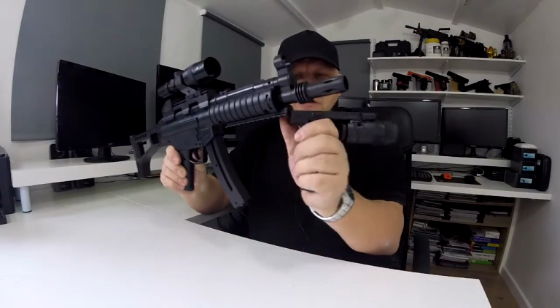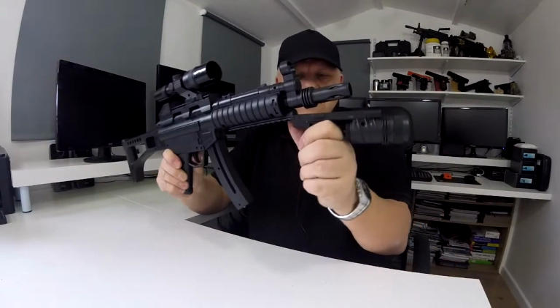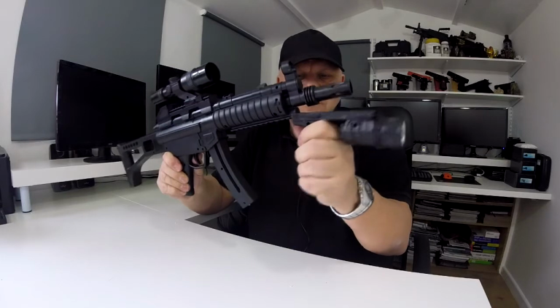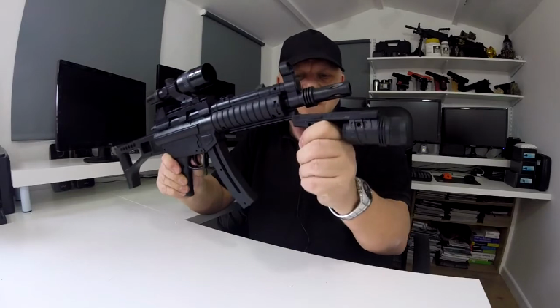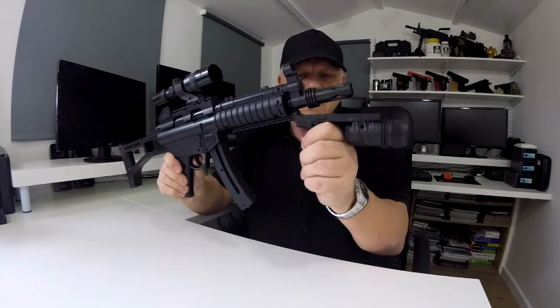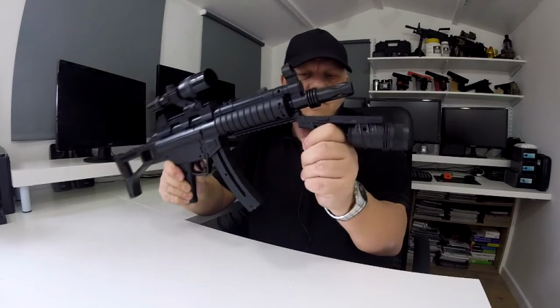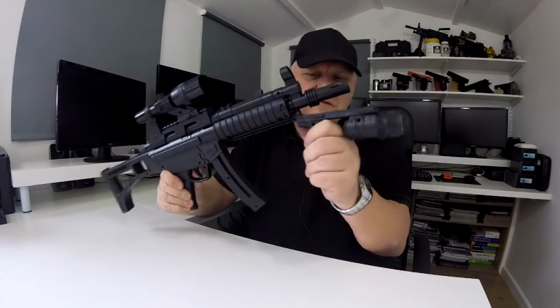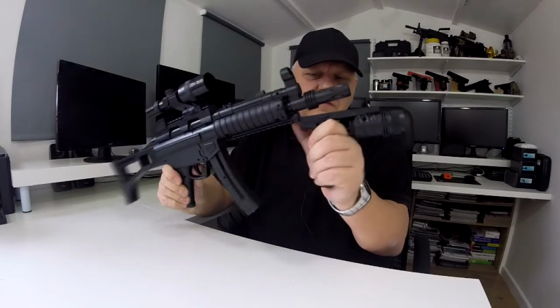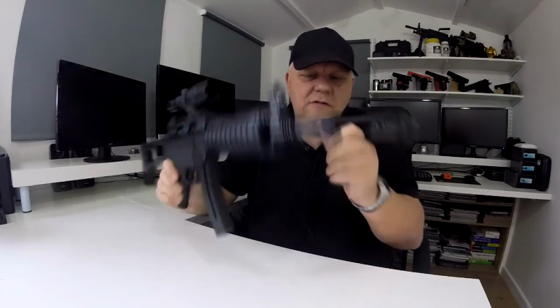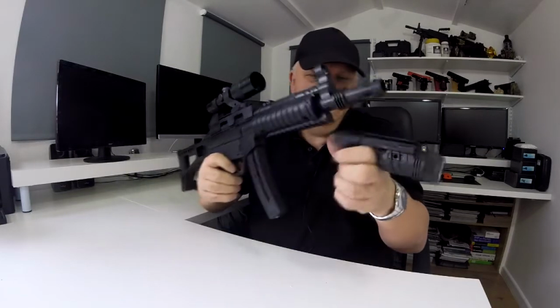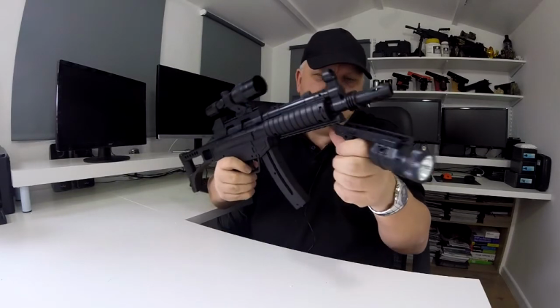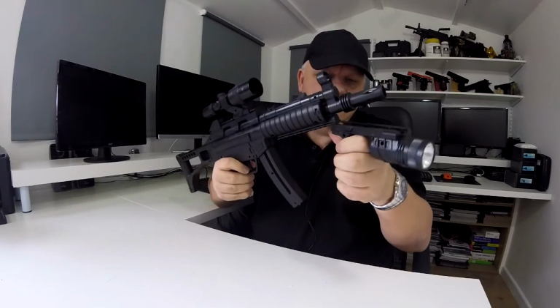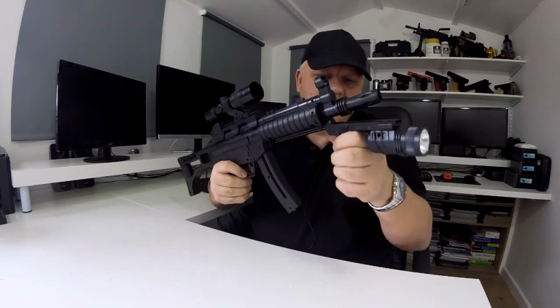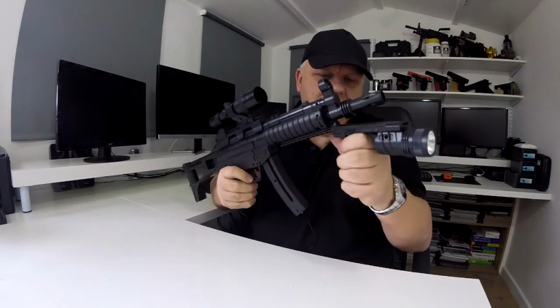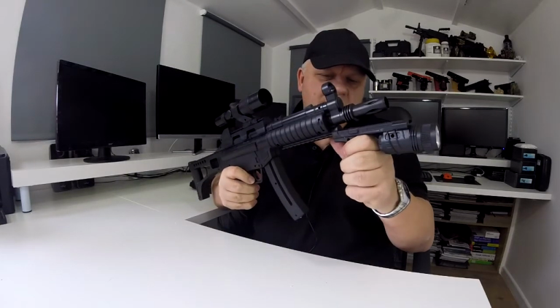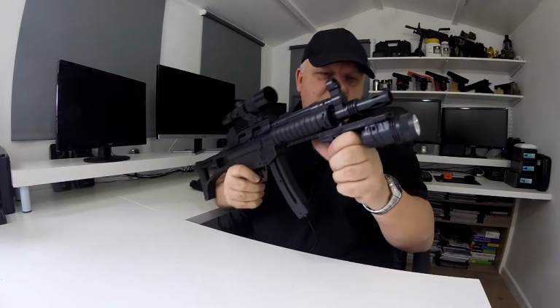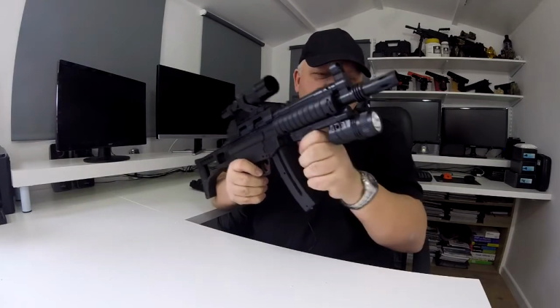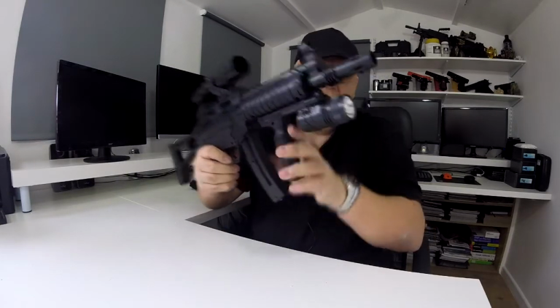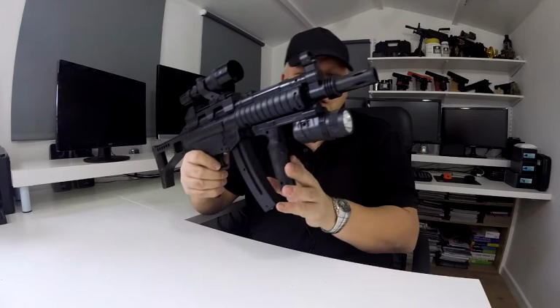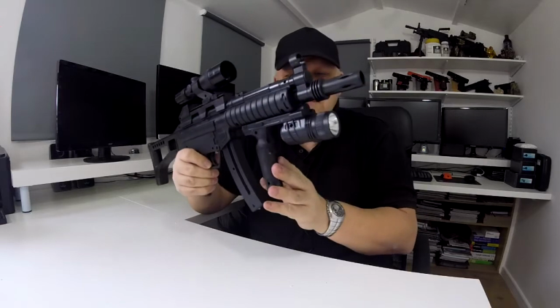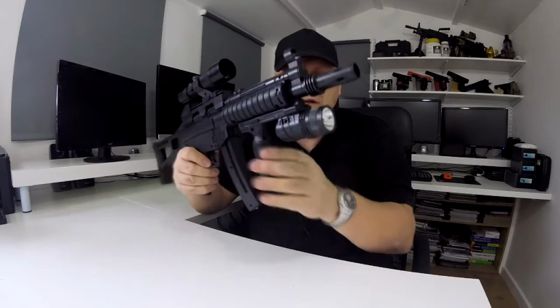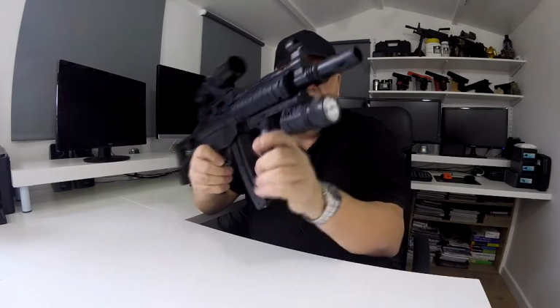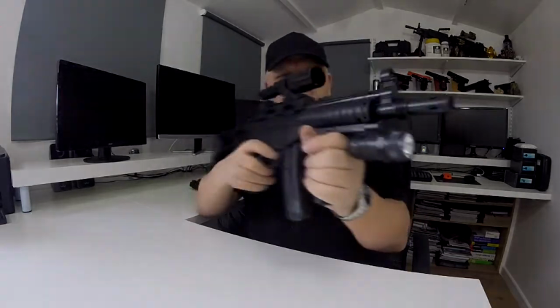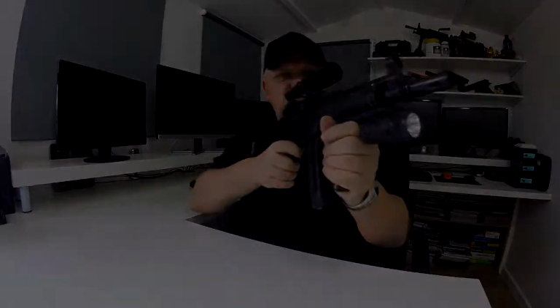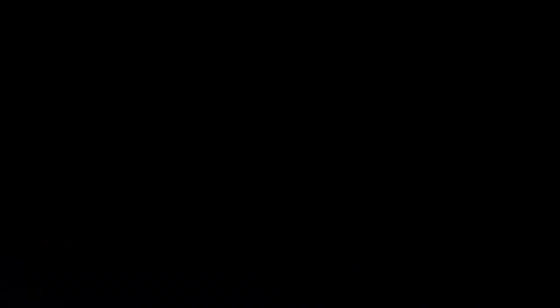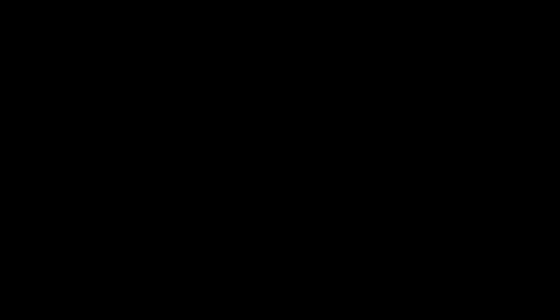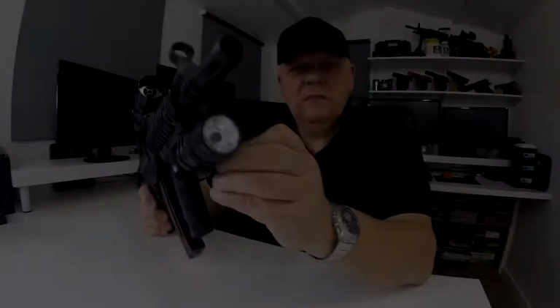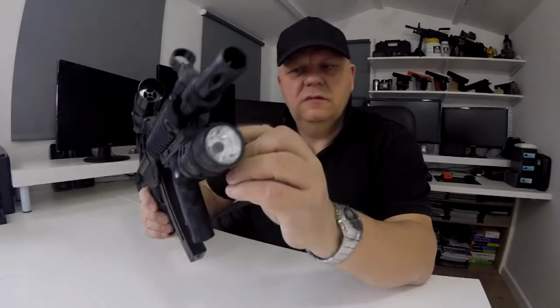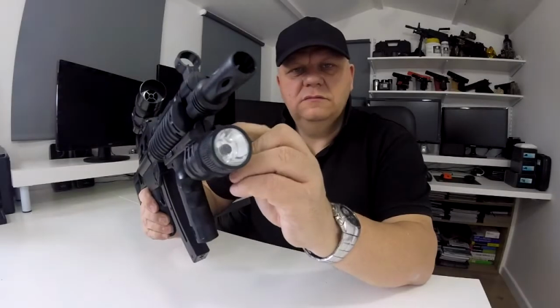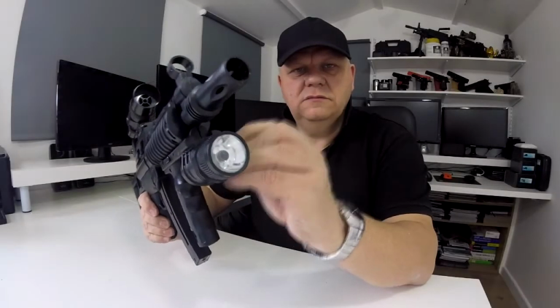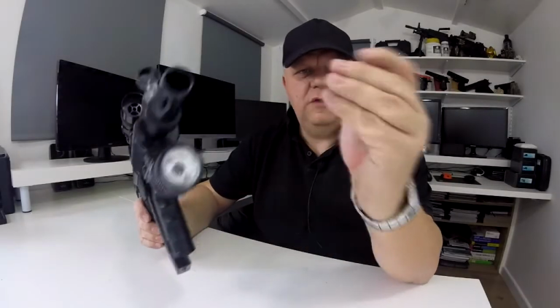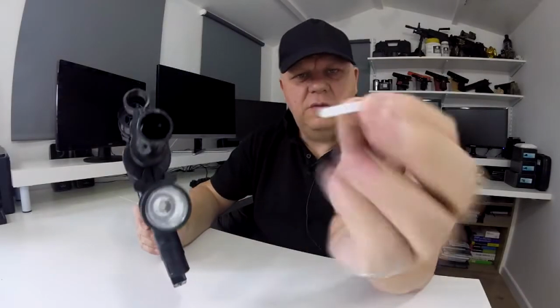The front grip just slides onto the front rail system. It's a bit awkward to get on — get one side in at a time and then slide it back. It locks in place. There's the grip.